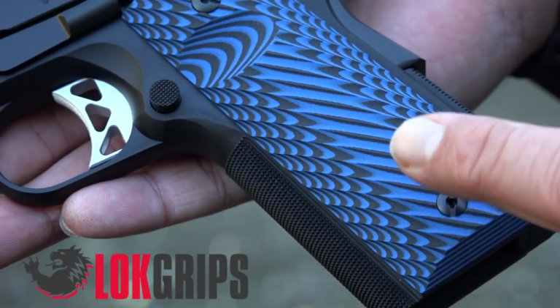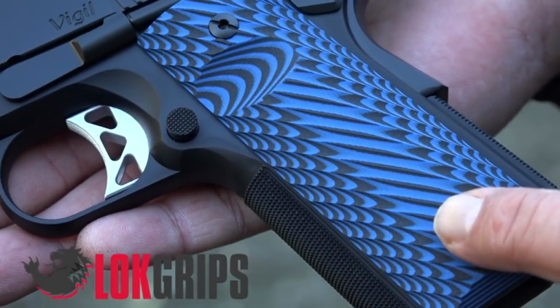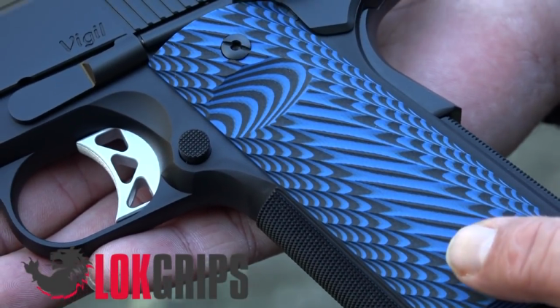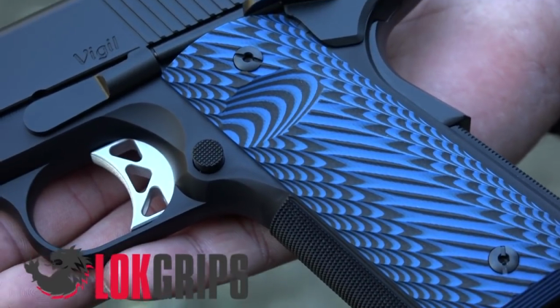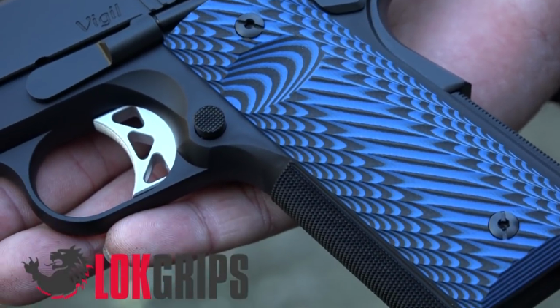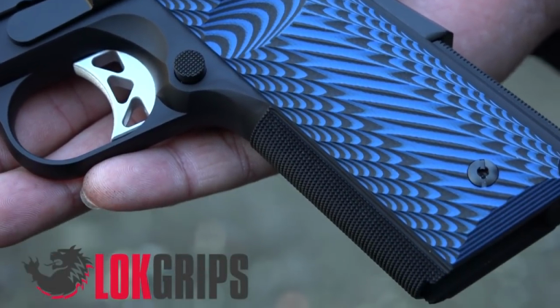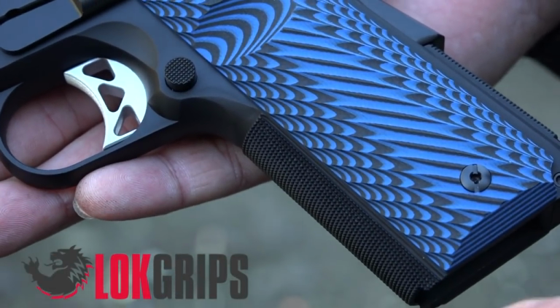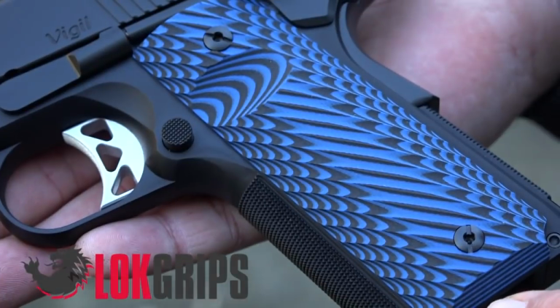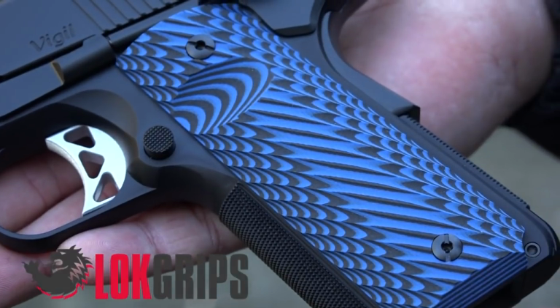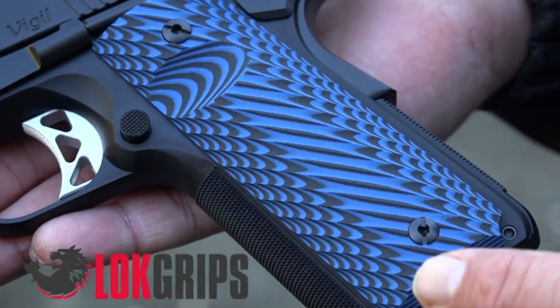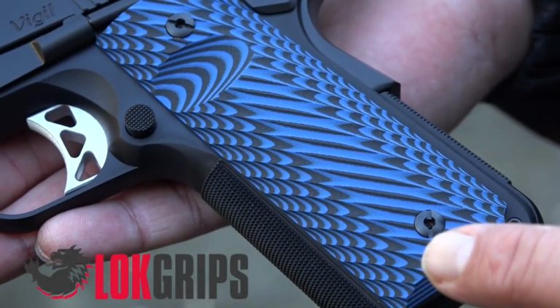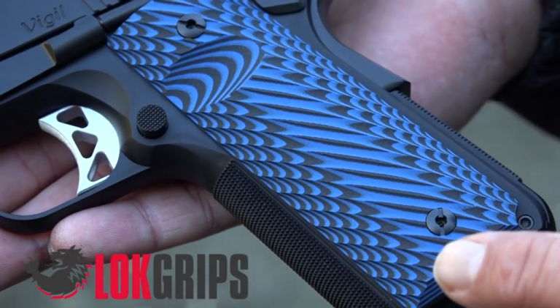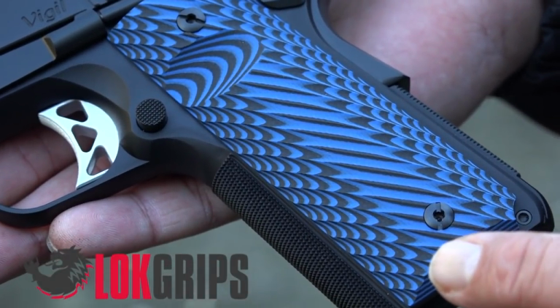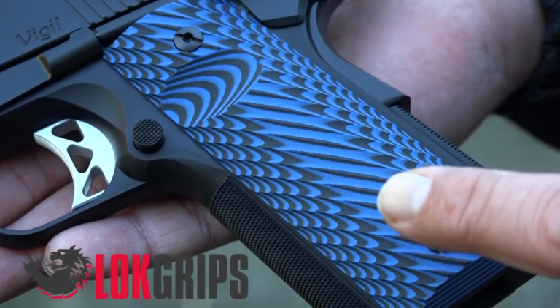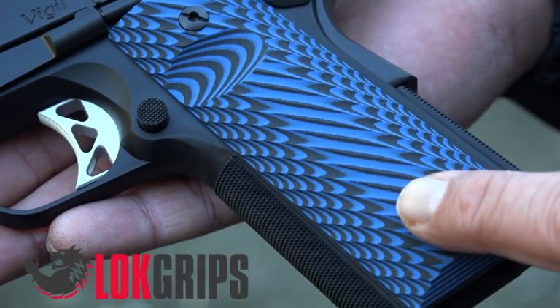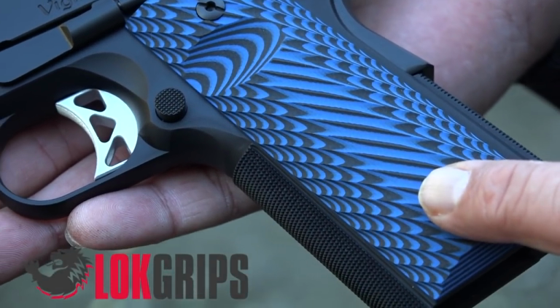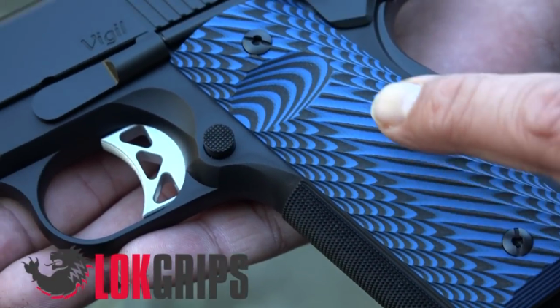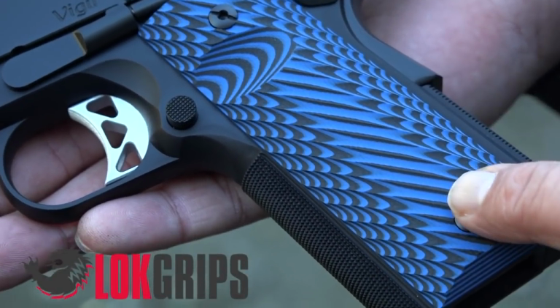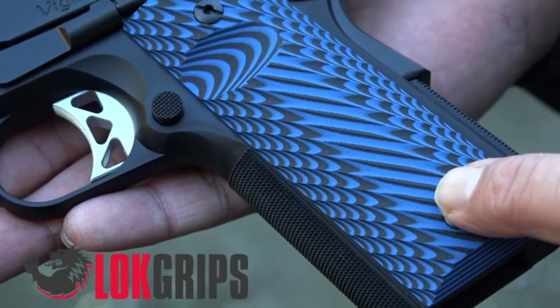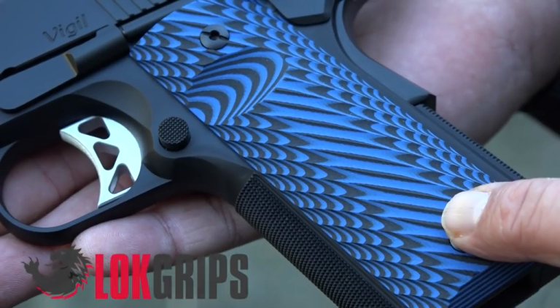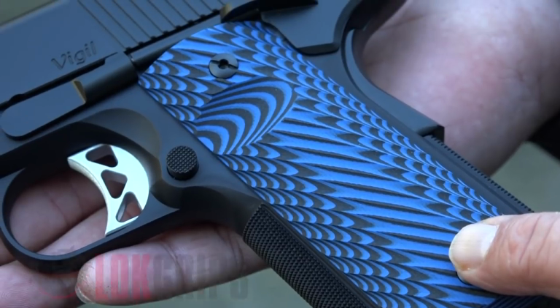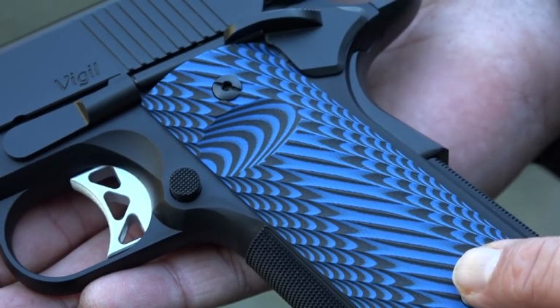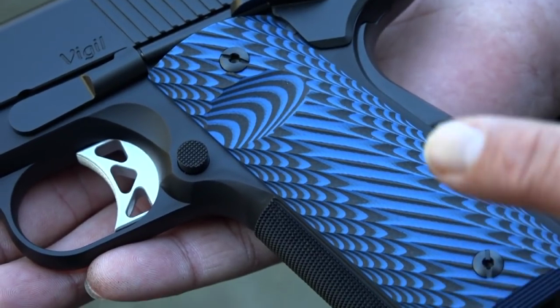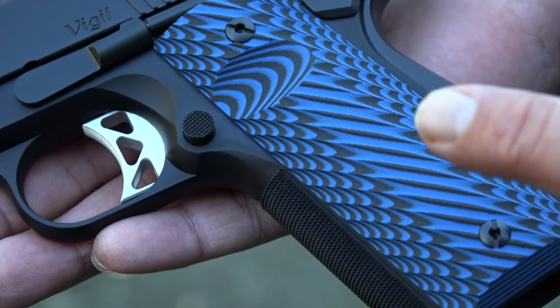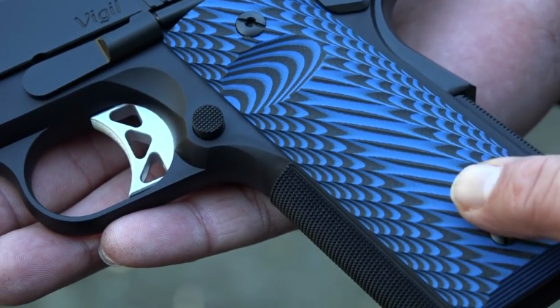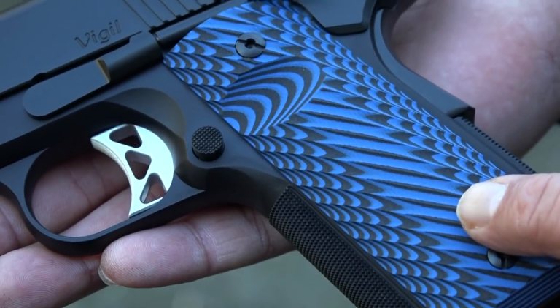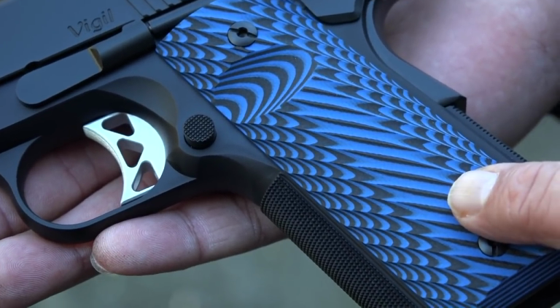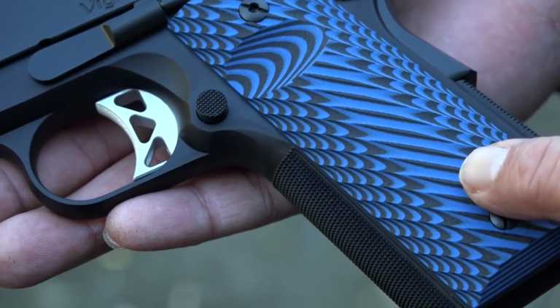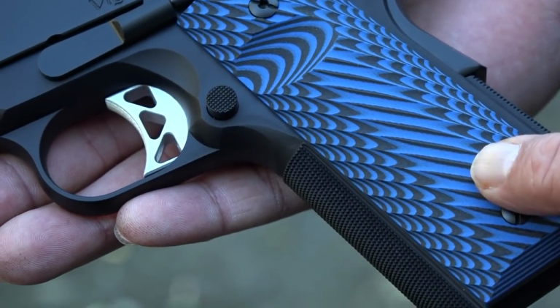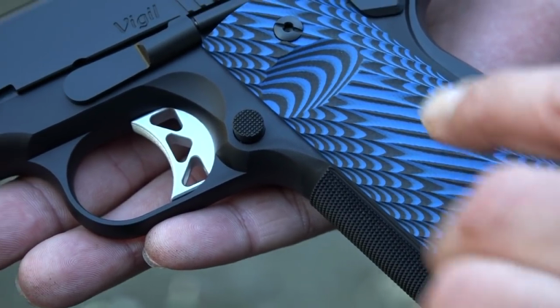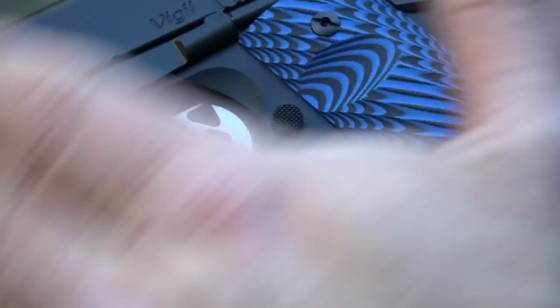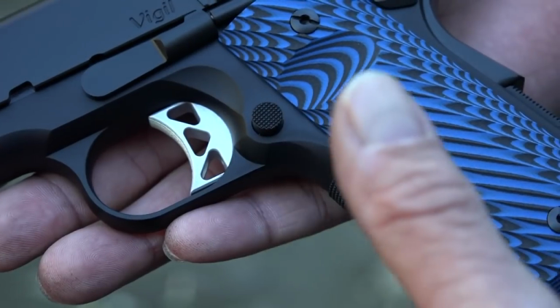So if you're interested in these grips, check them out at LockGrips.com. It looks absolutely beautiful on the Dan Wesson Vigil here. And this has got Dan Wesson's duty coat on it, so that's why it's got a black finish and it just complements those grips super well, we think.